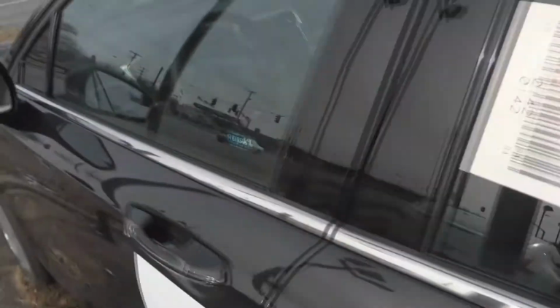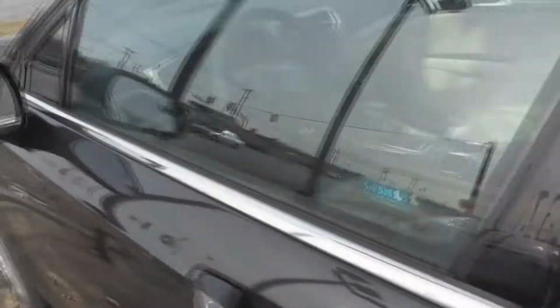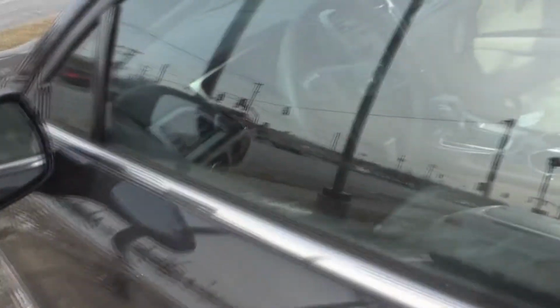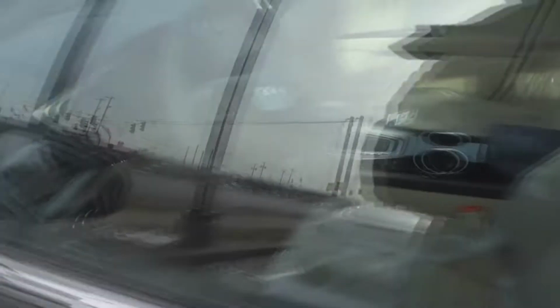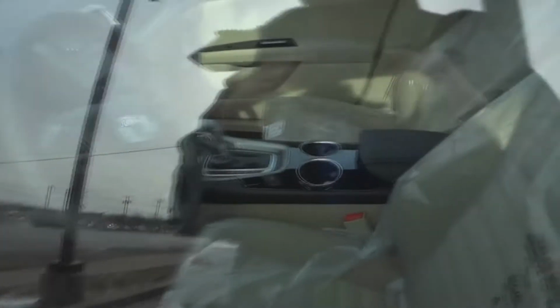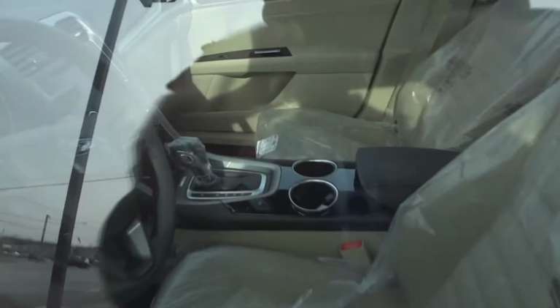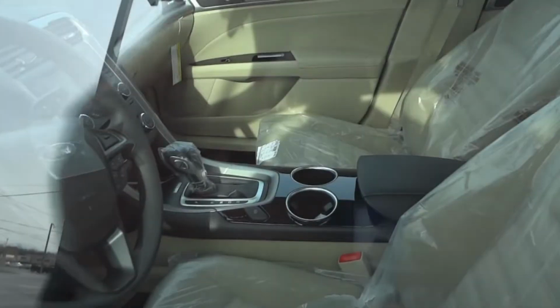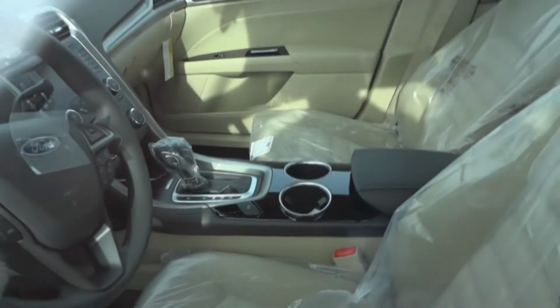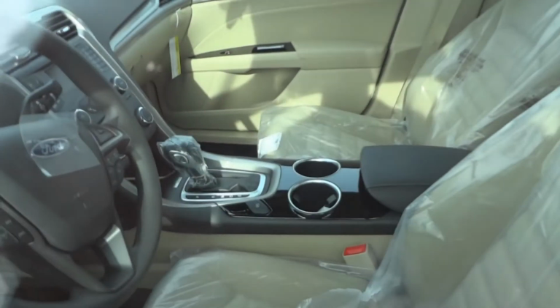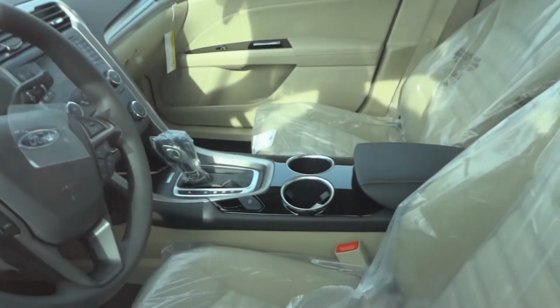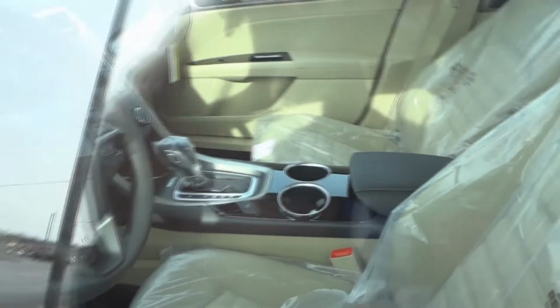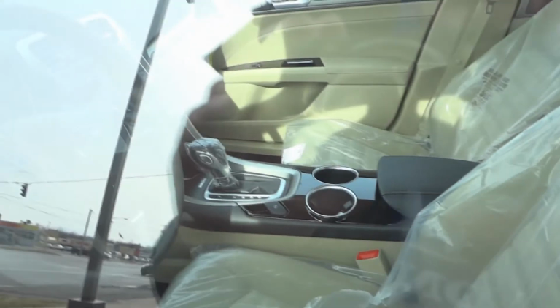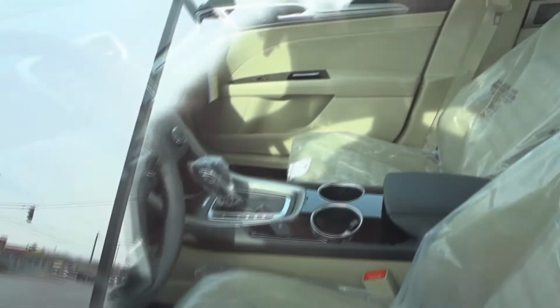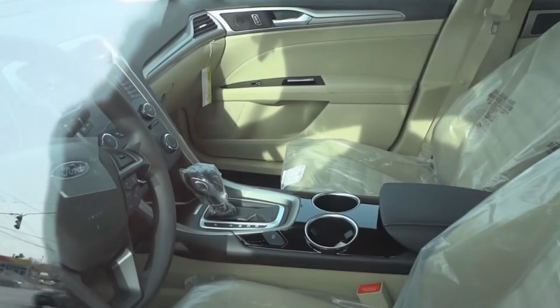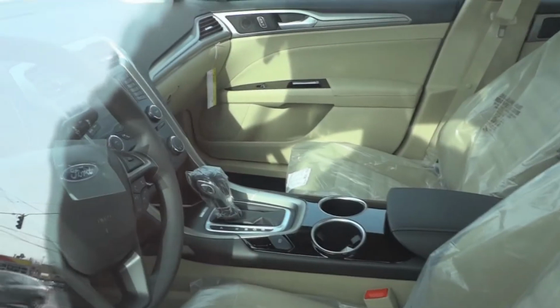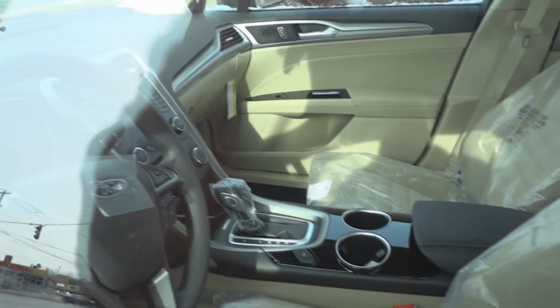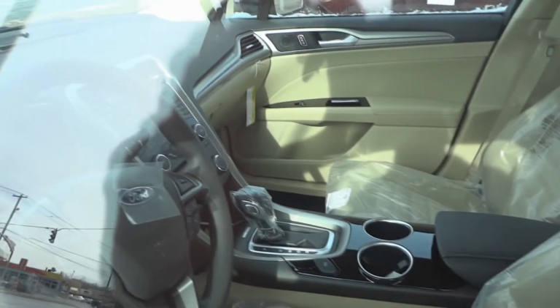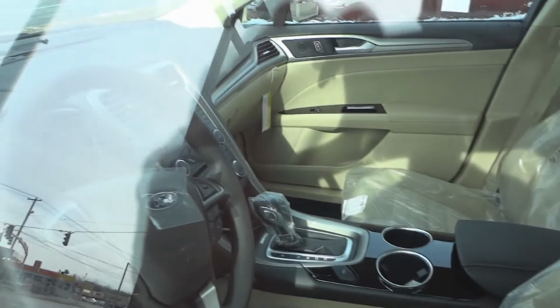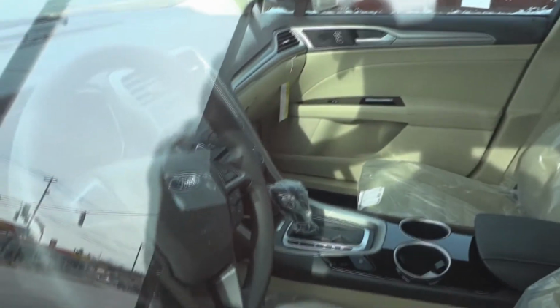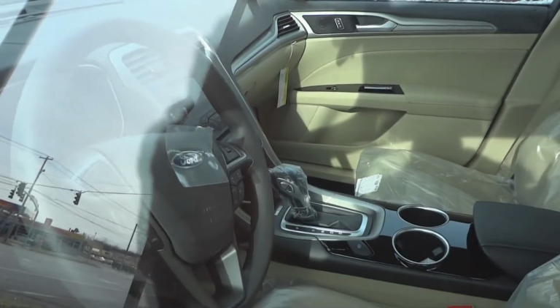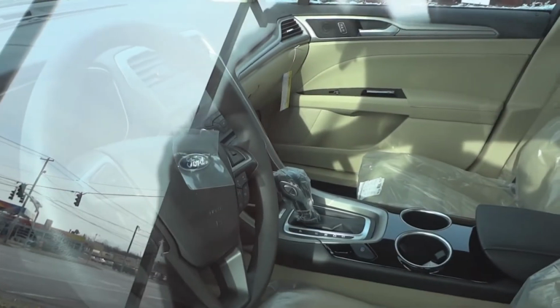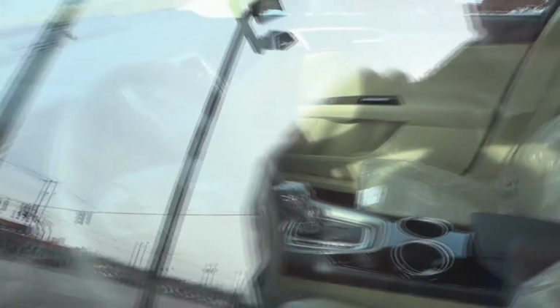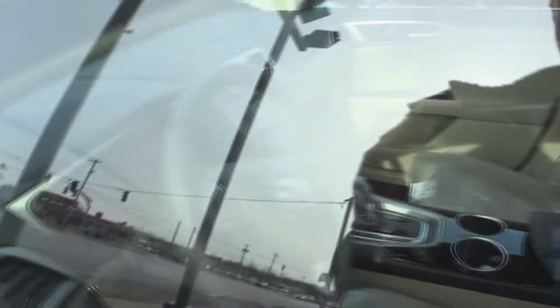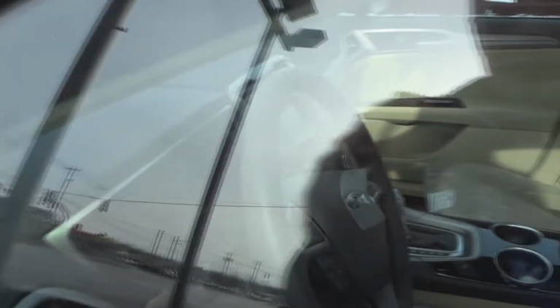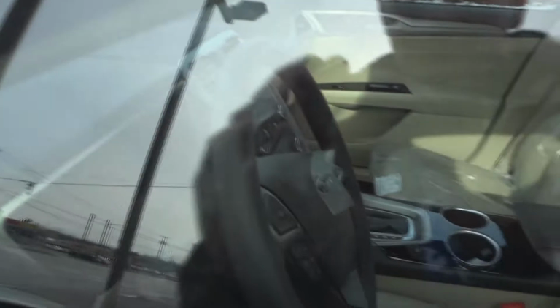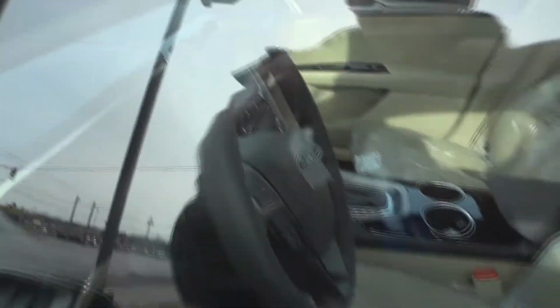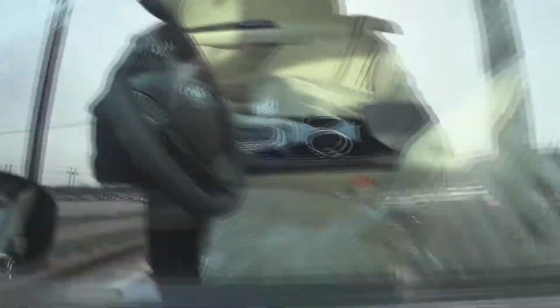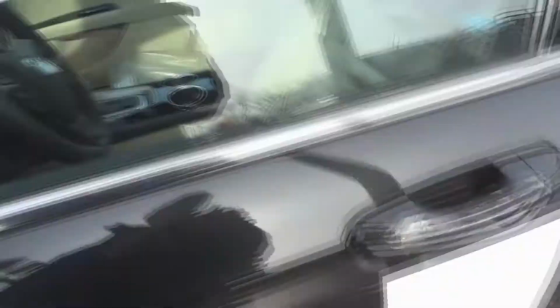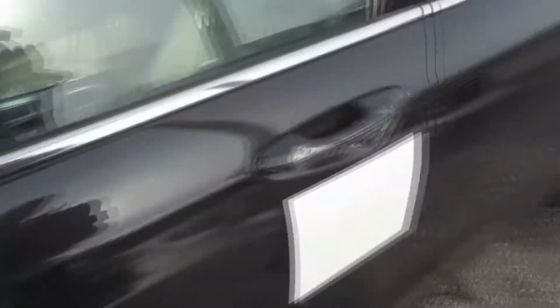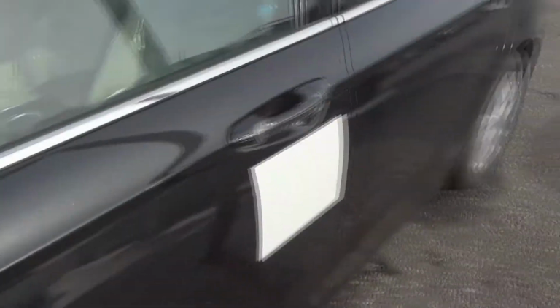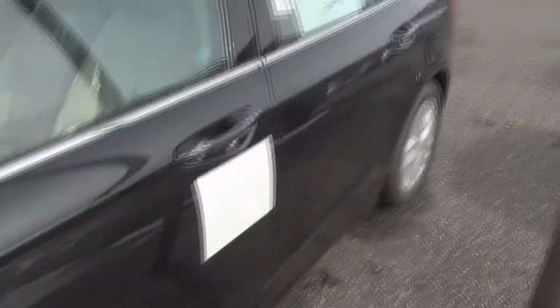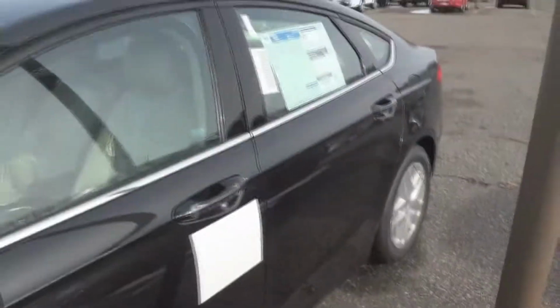Rear seat air vents. Piano black trim, as well as sports package and transmission. It's pretty well loaded for a rather basic model.